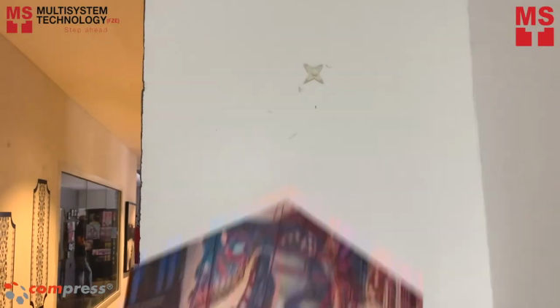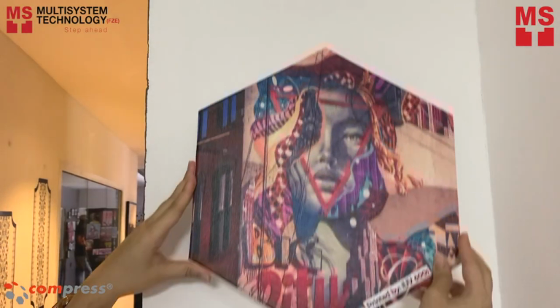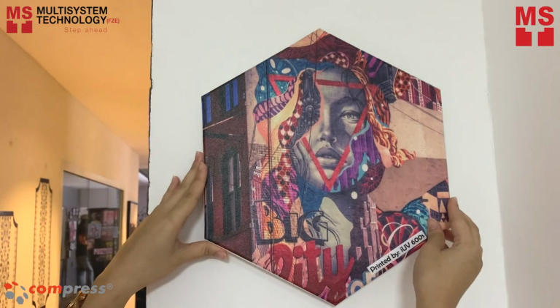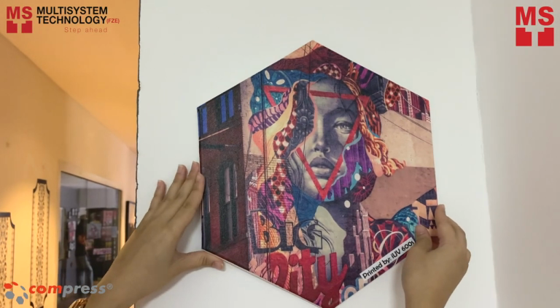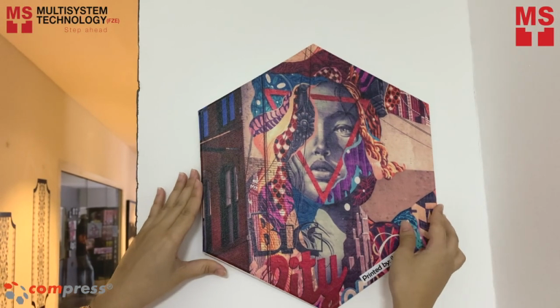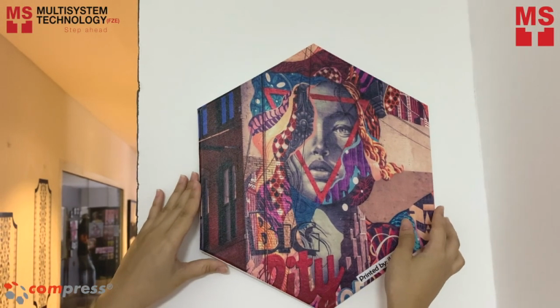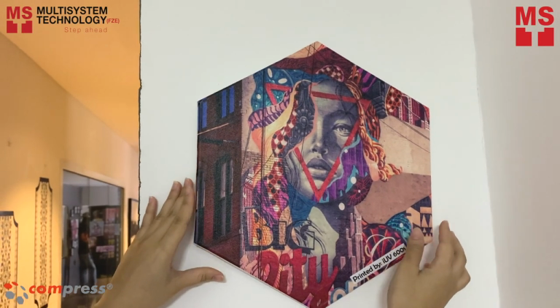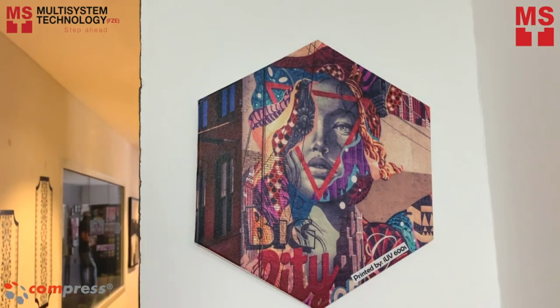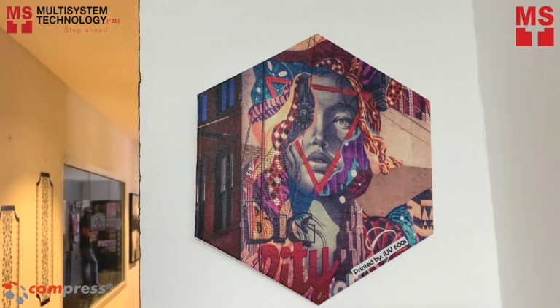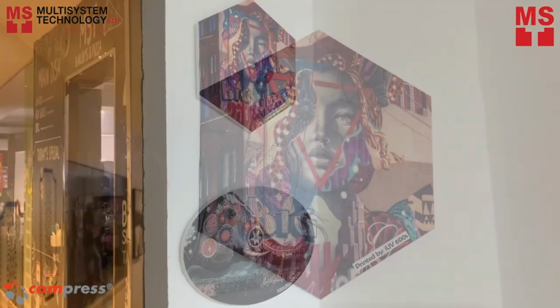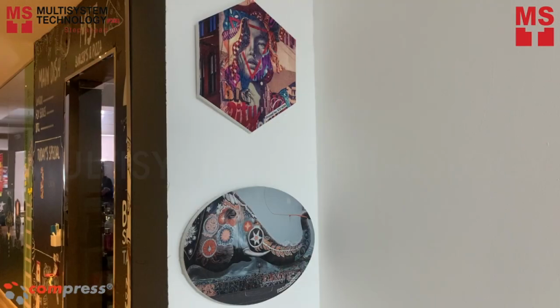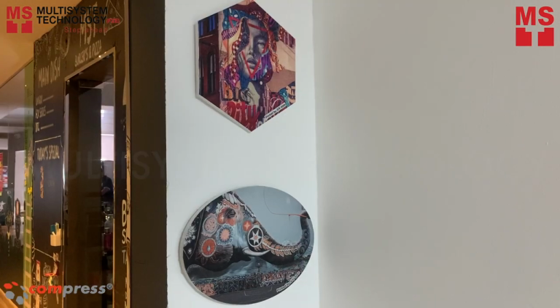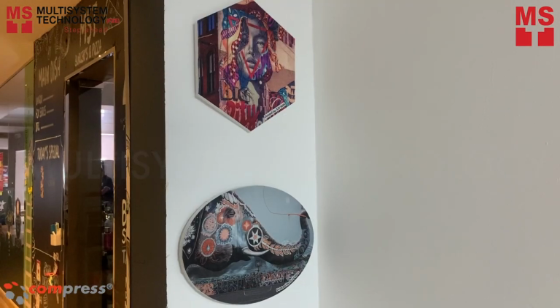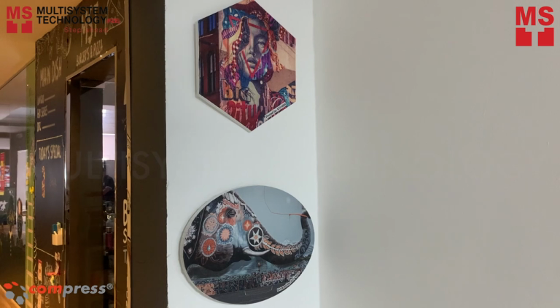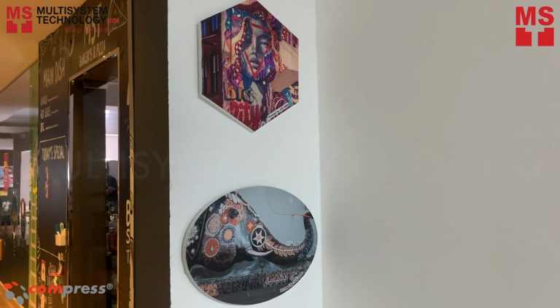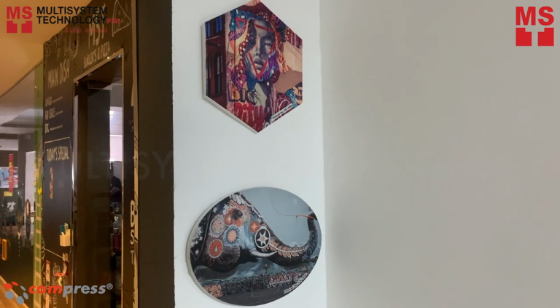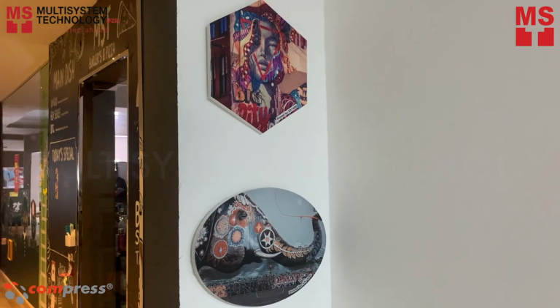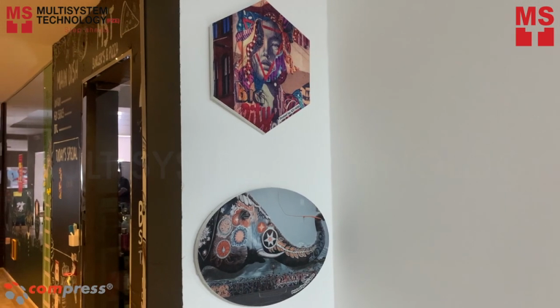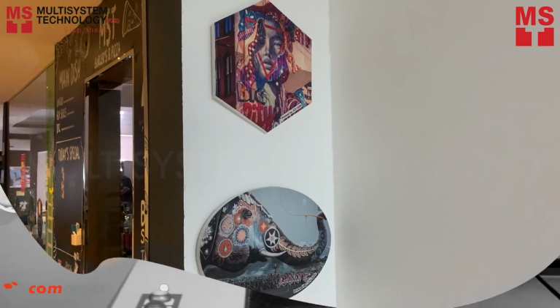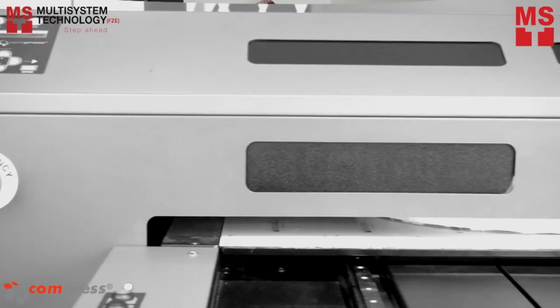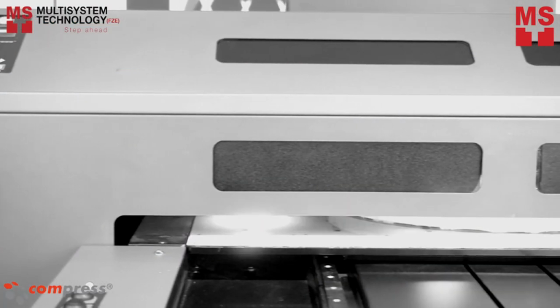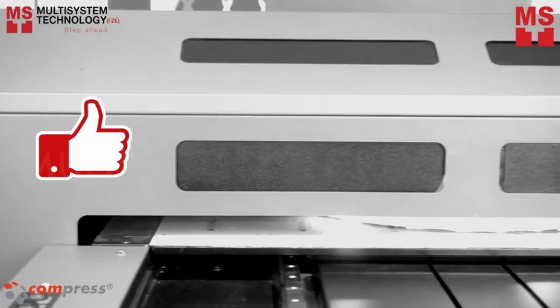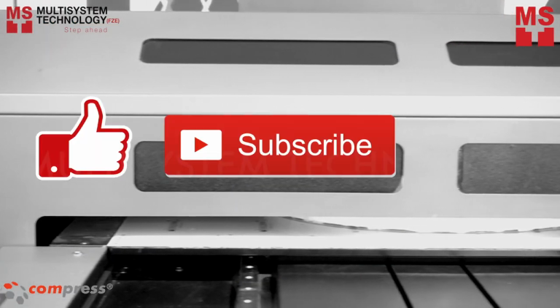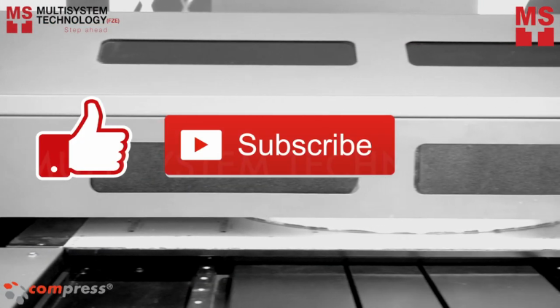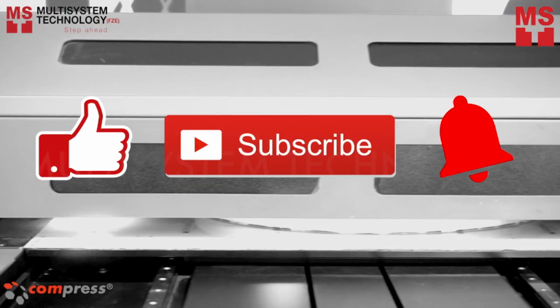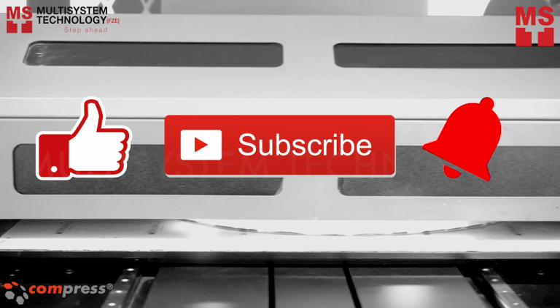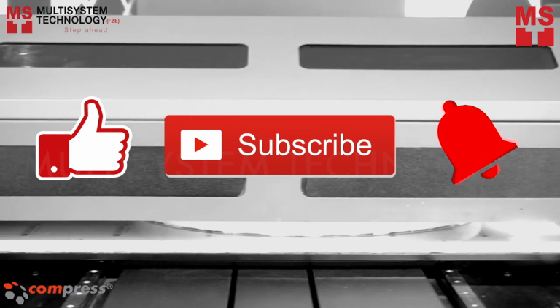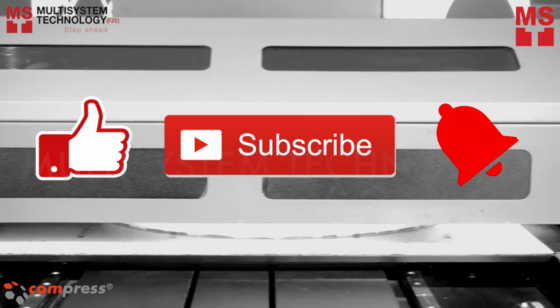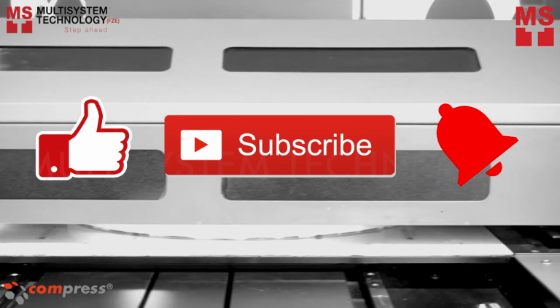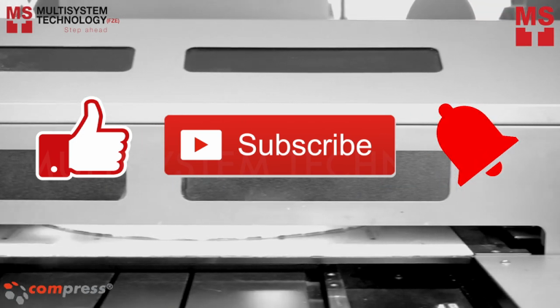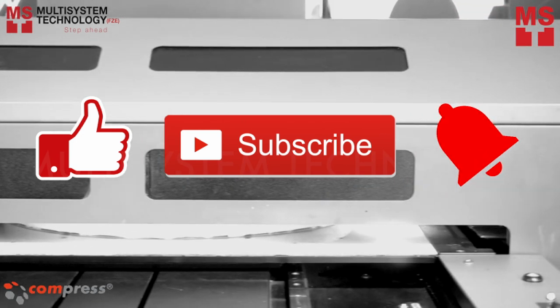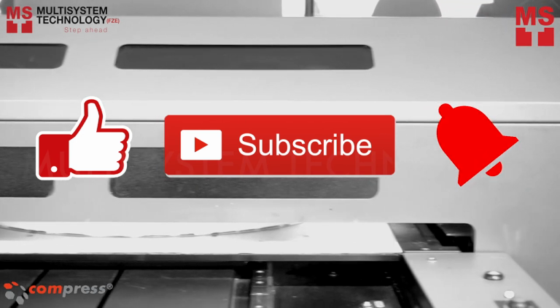In this video, we will show you how to direct print on canvas material using the iUV600S UV LED printer. But before you watch the video, don't forget to like, subscribe, and hit the notification bell.